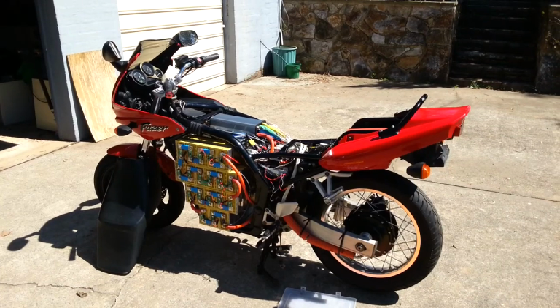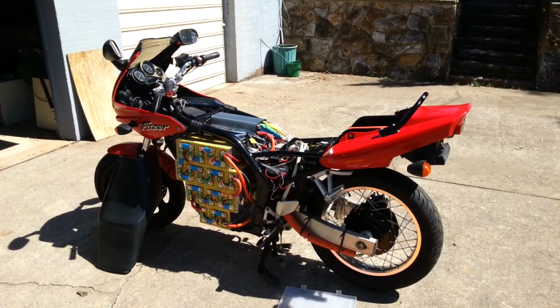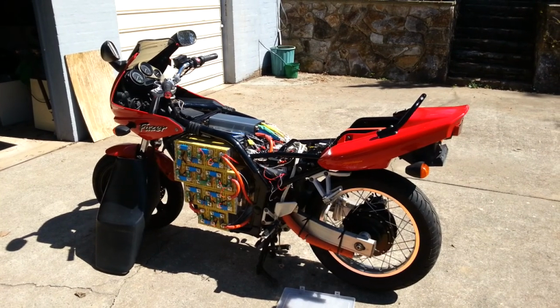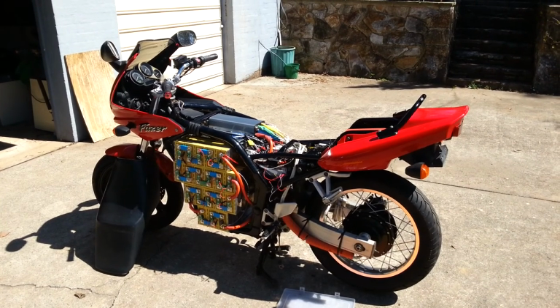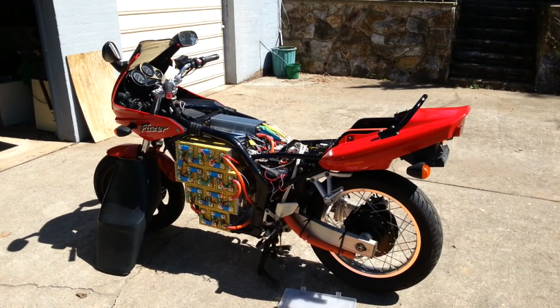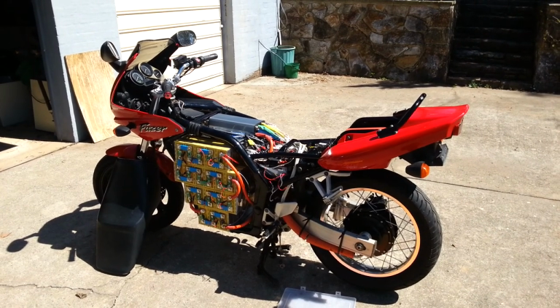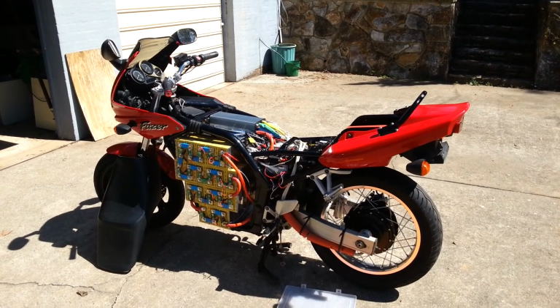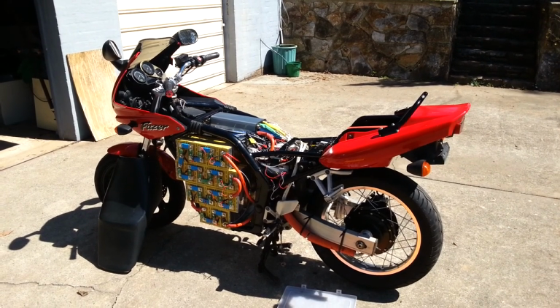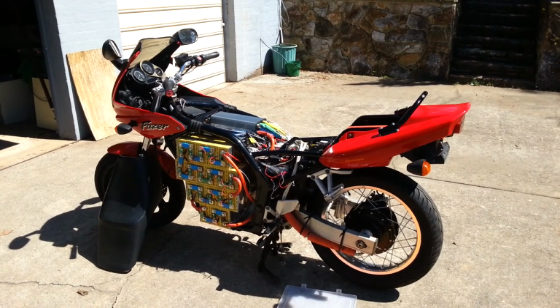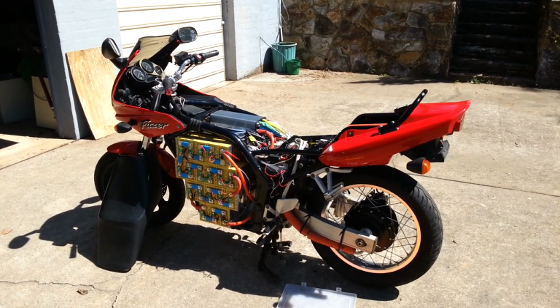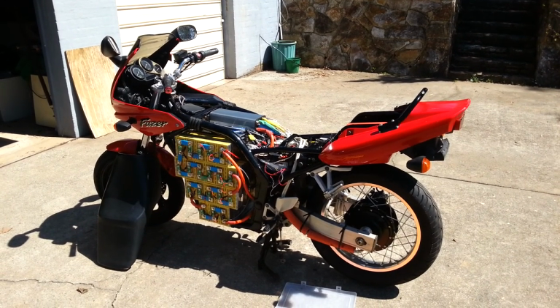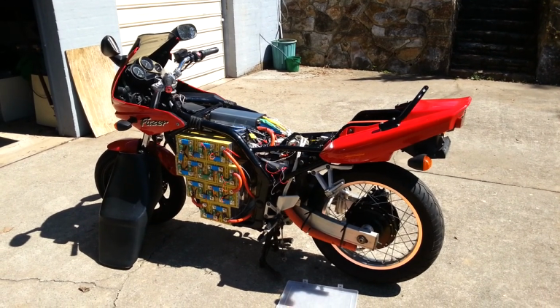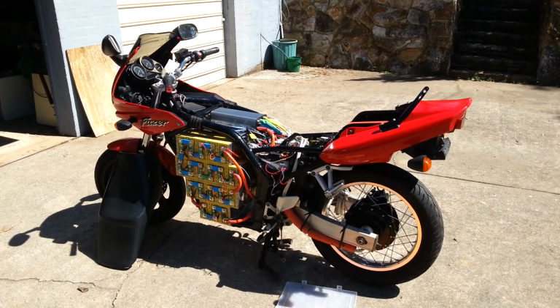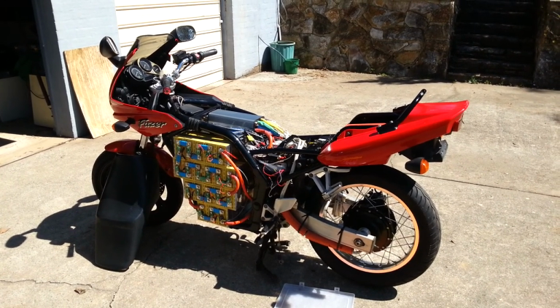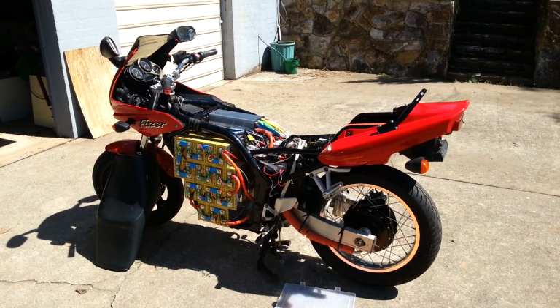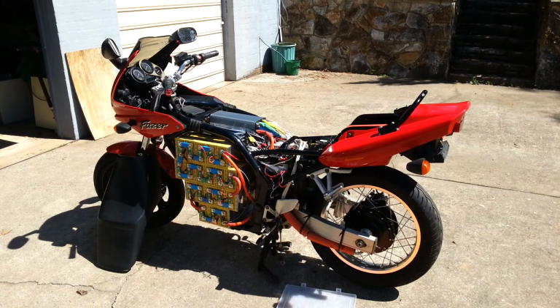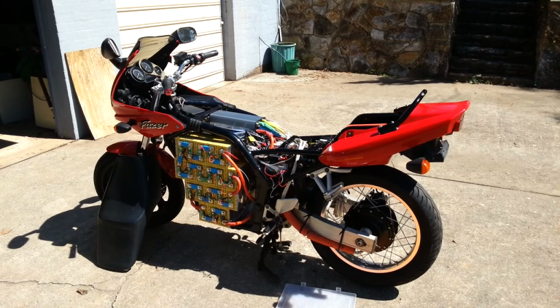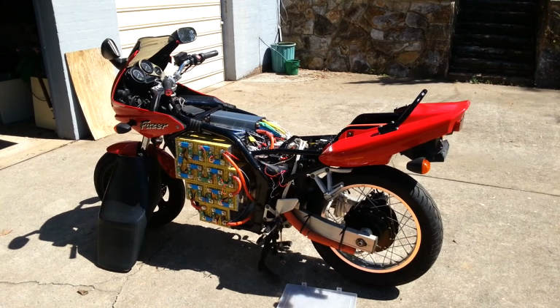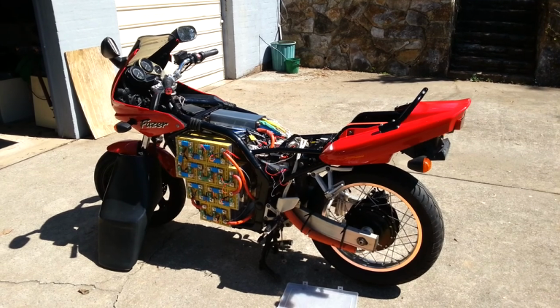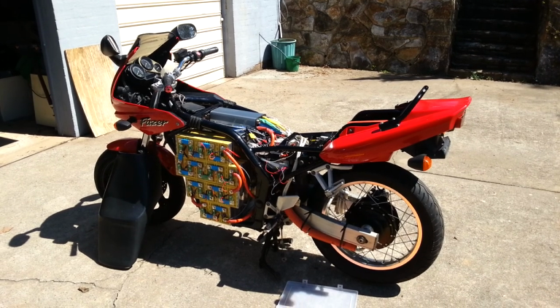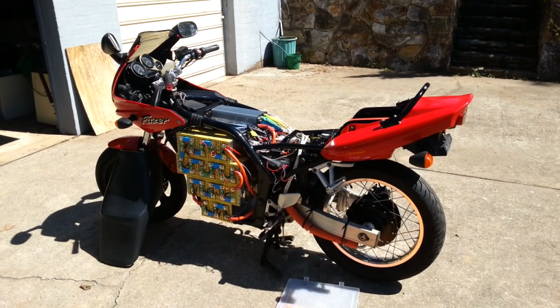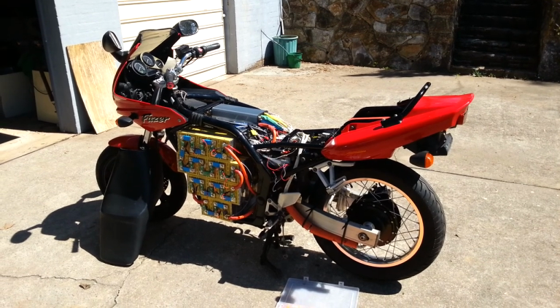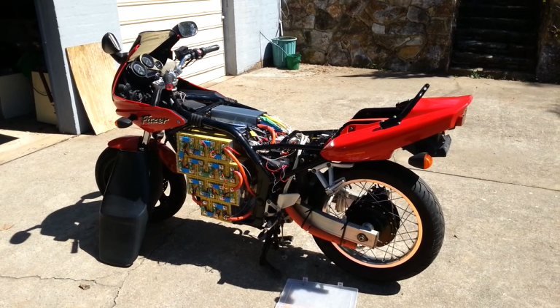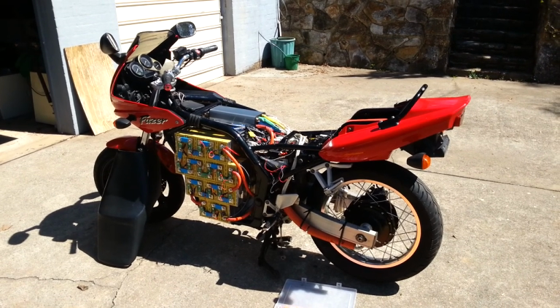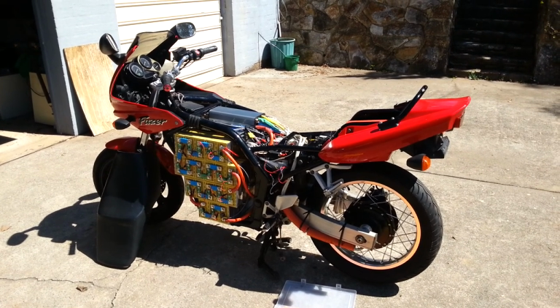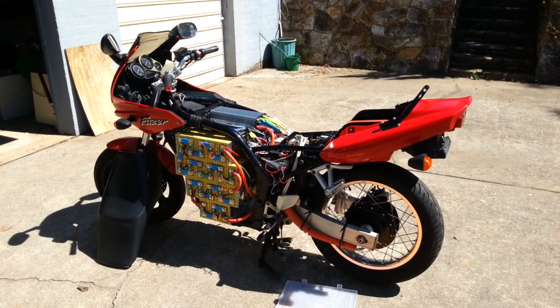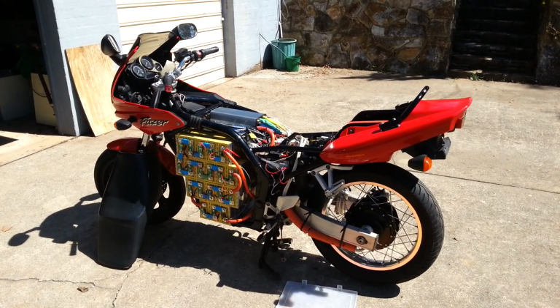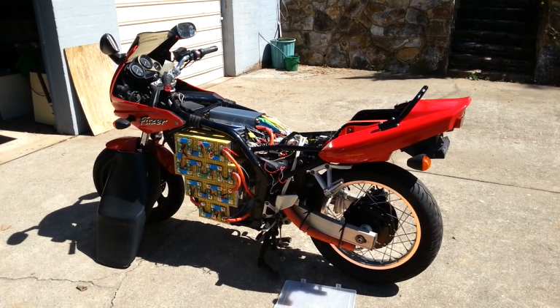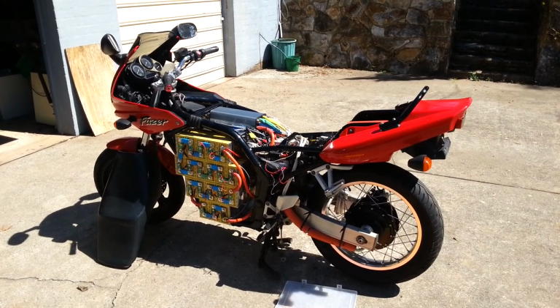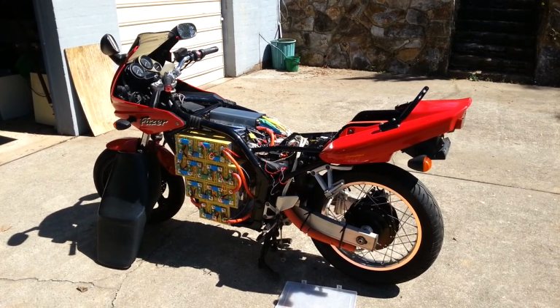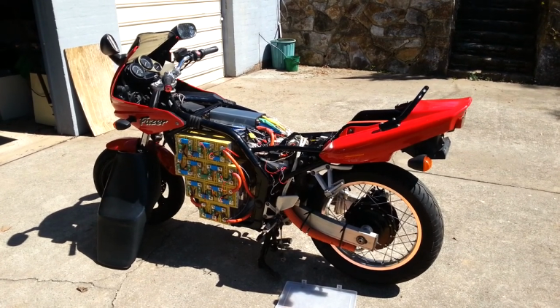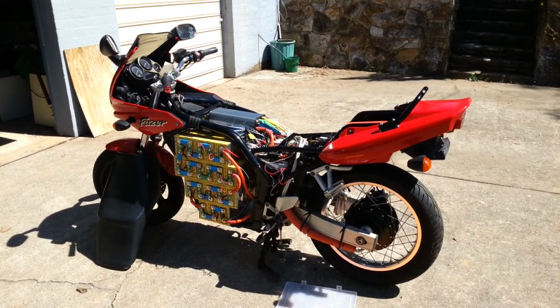Hi again everyone. I've finally got the bike pretty much back together again. There's a few things left to do, but I thought I'd just give you a status update.